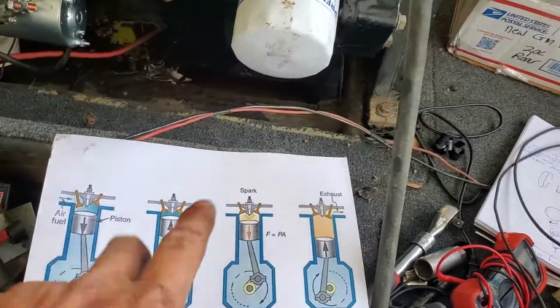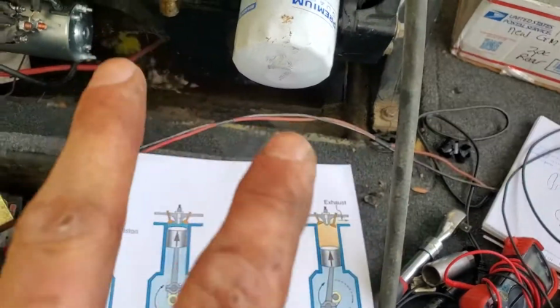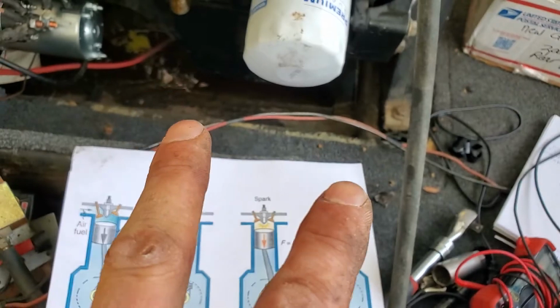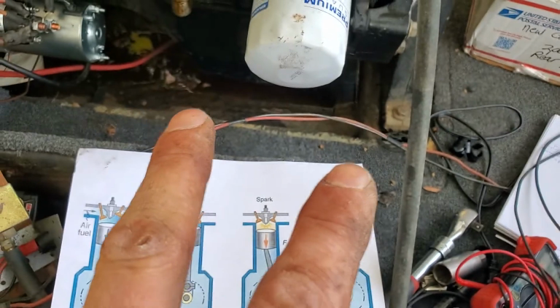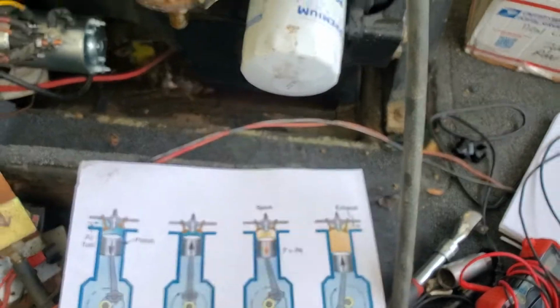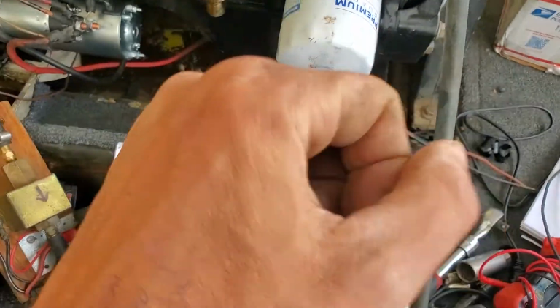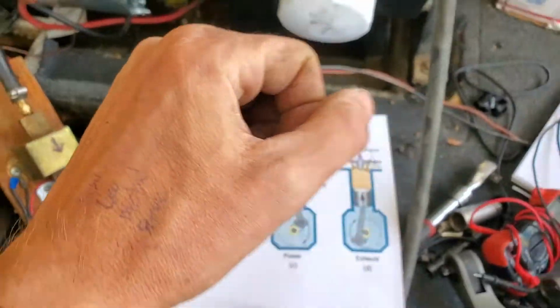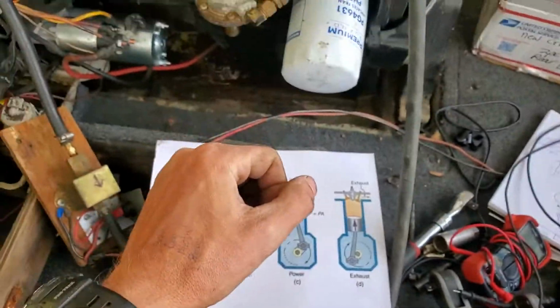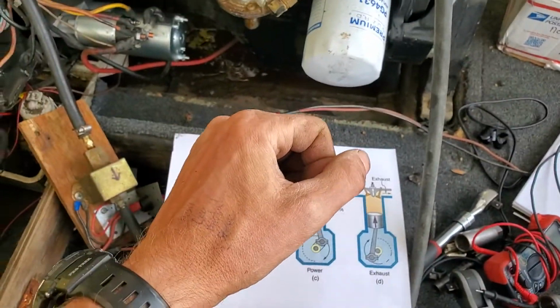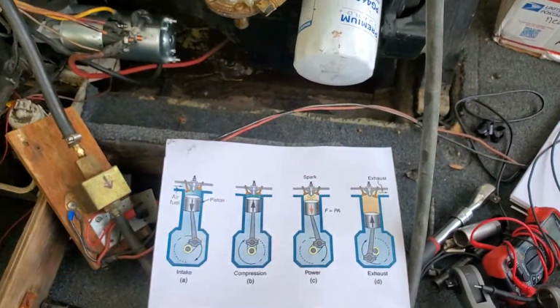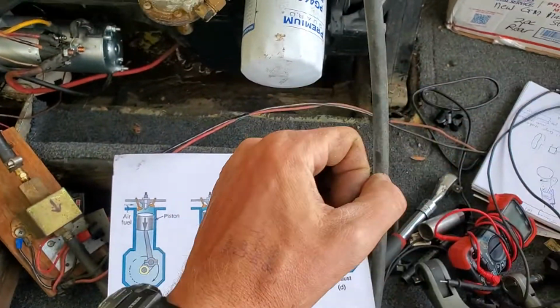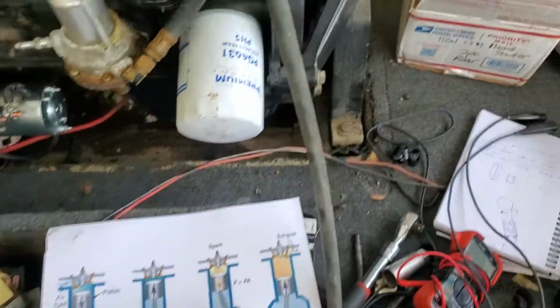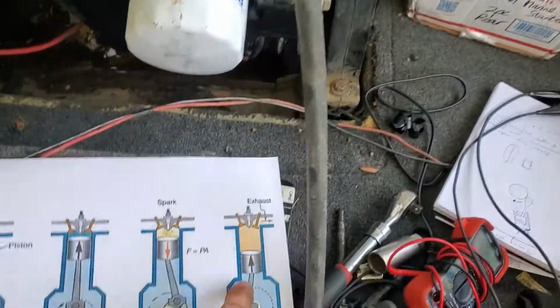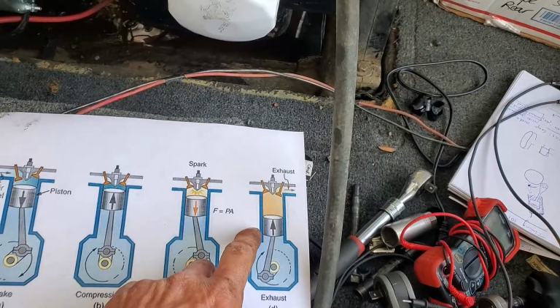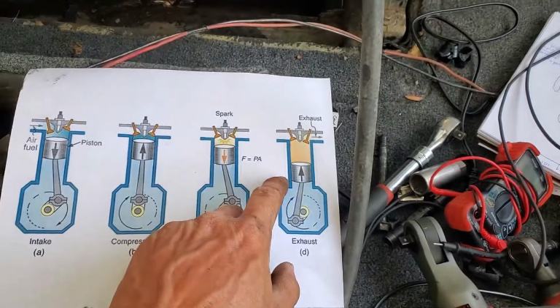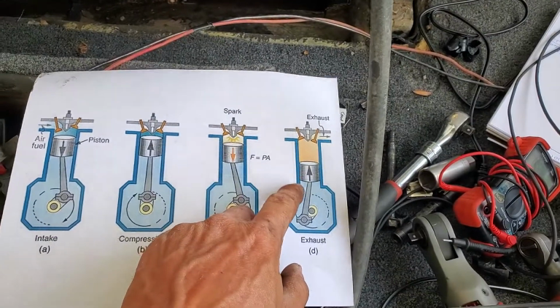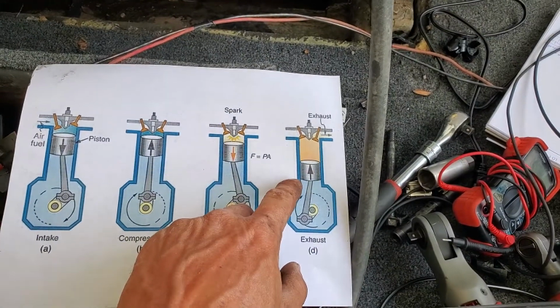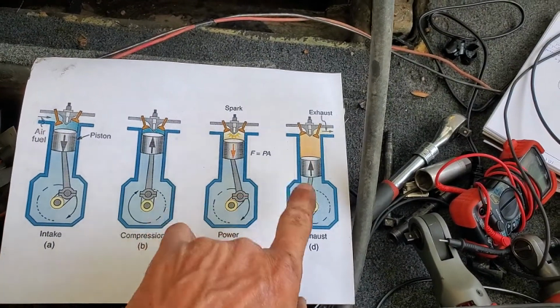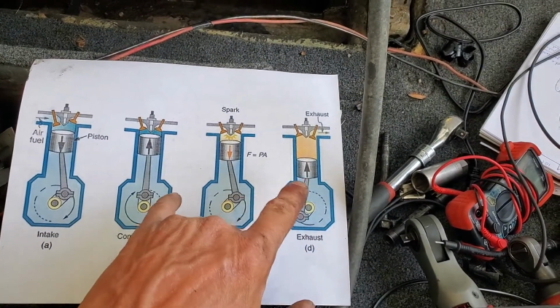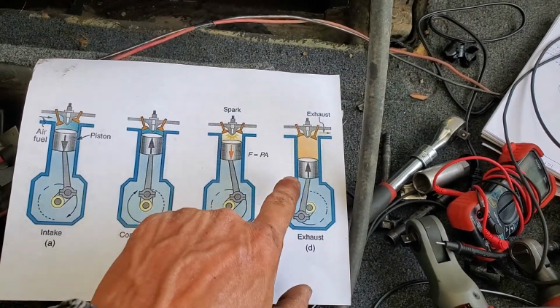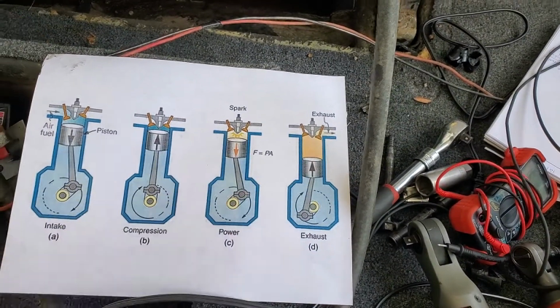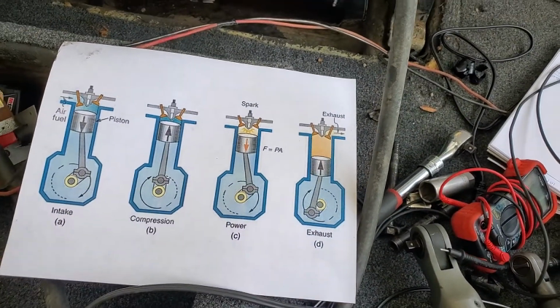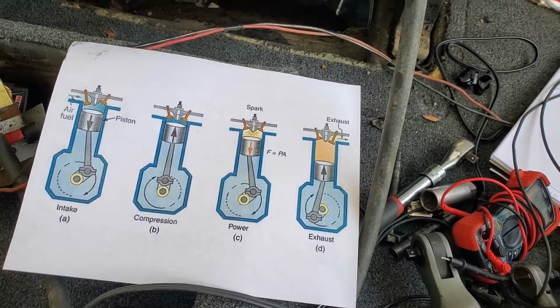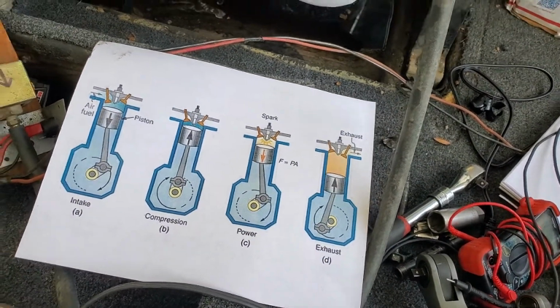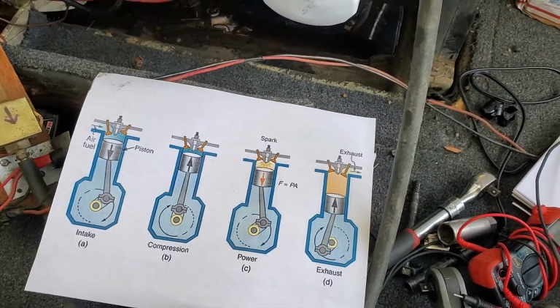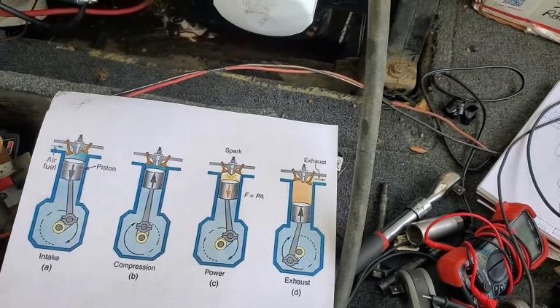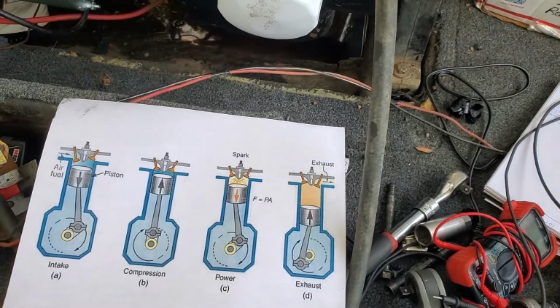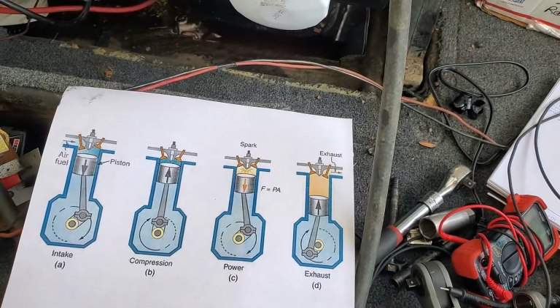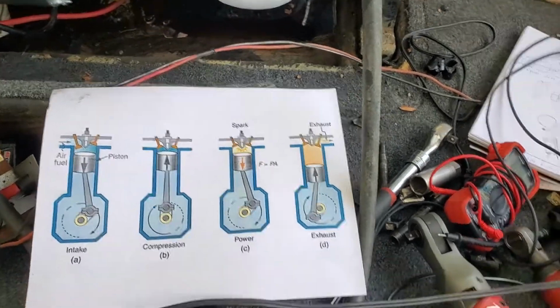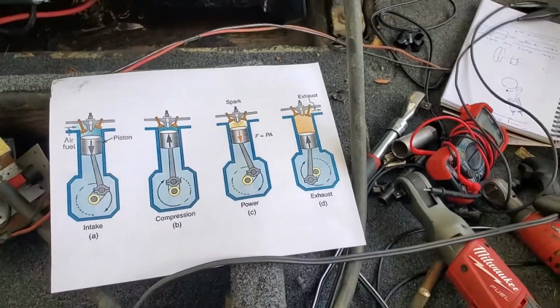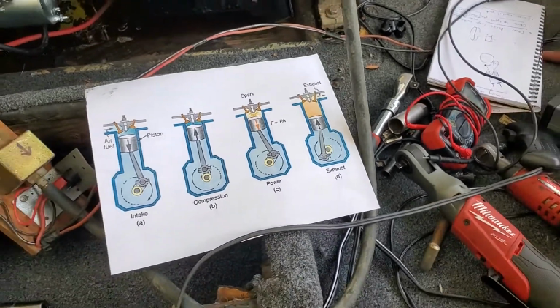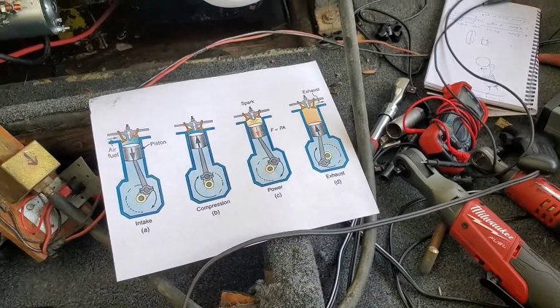Once during the compression stroke, and the second time when it's at the top finishing blowing the exhaust out. That's very important to note. I'm just gonna quickly move around here so I can show you the timing pointer.